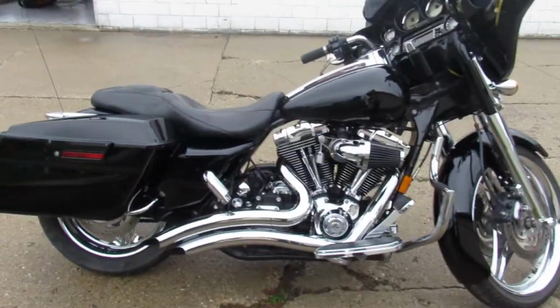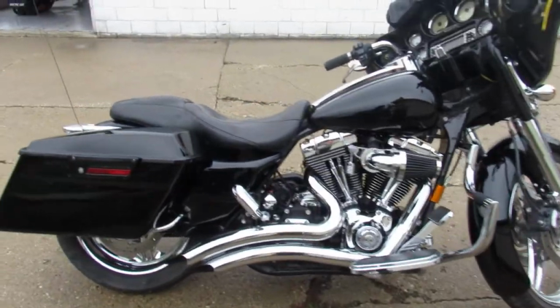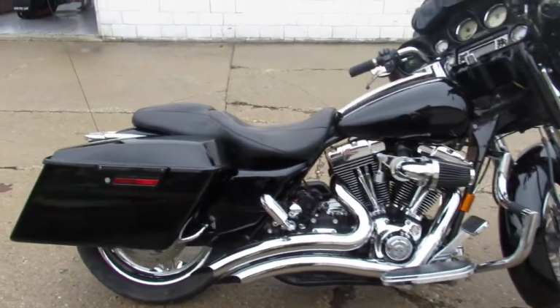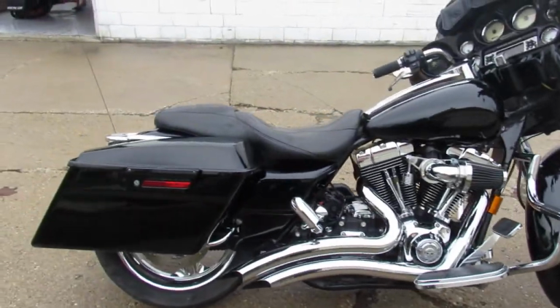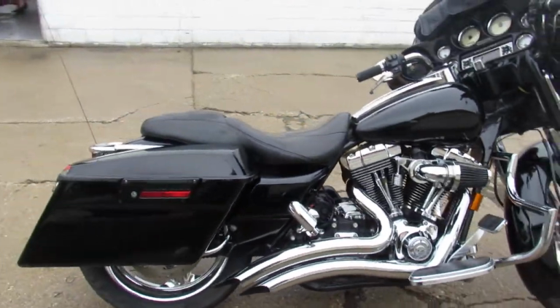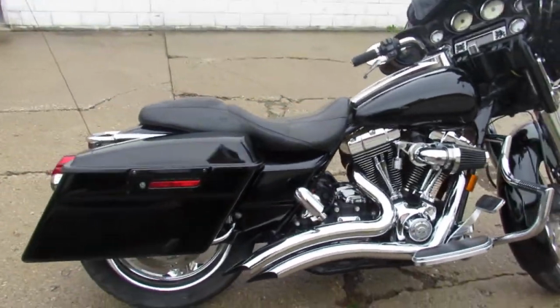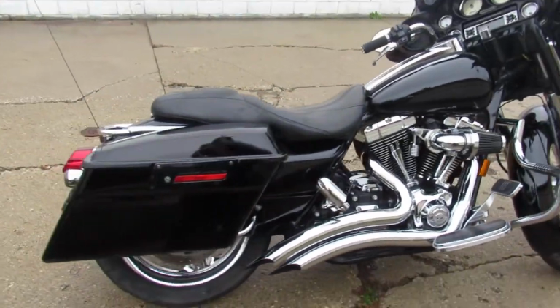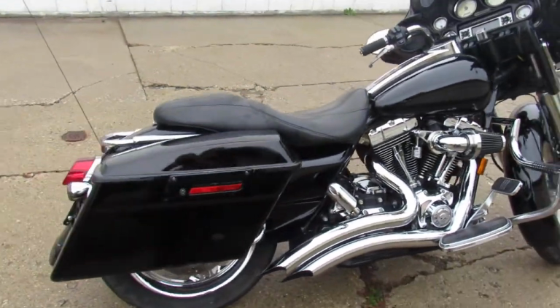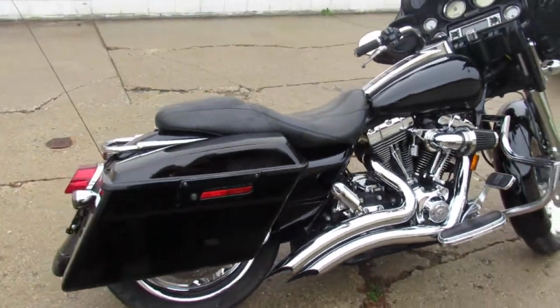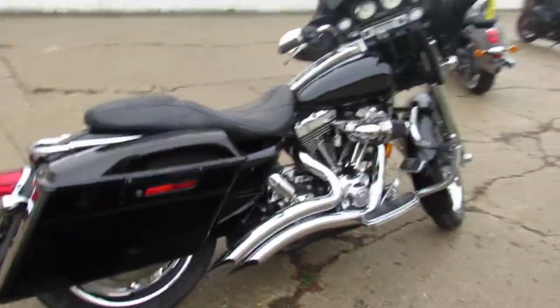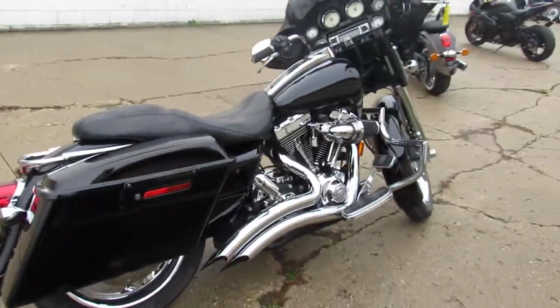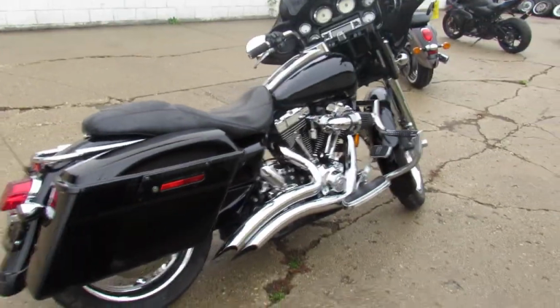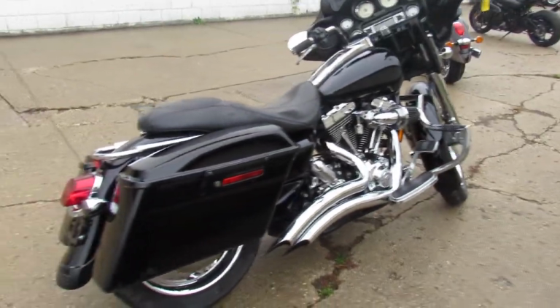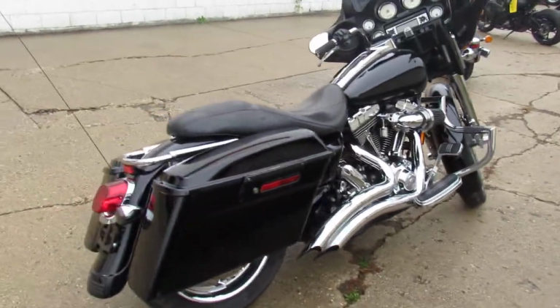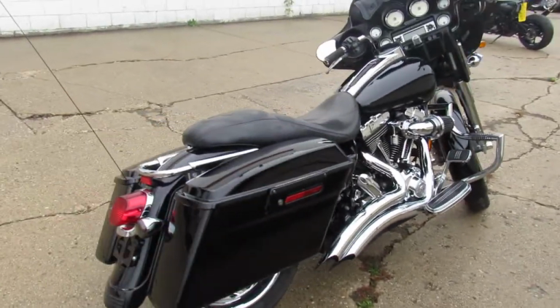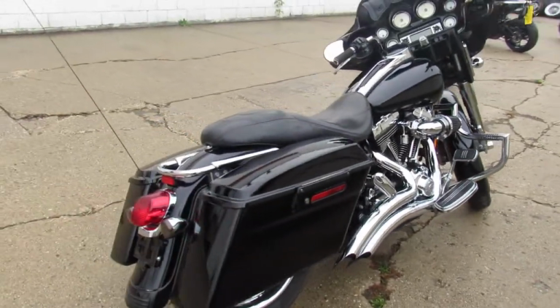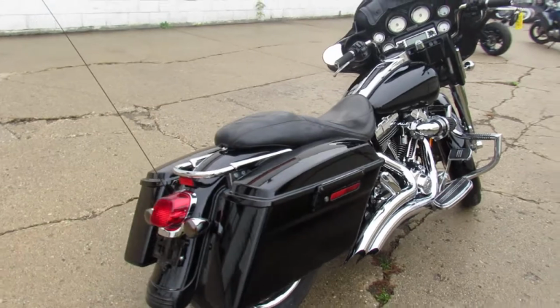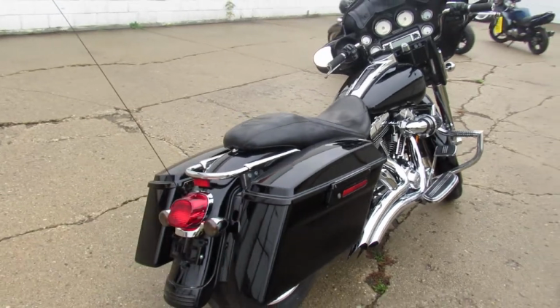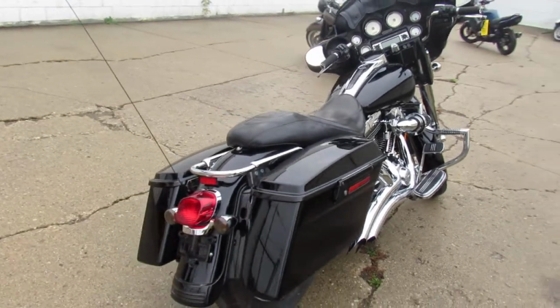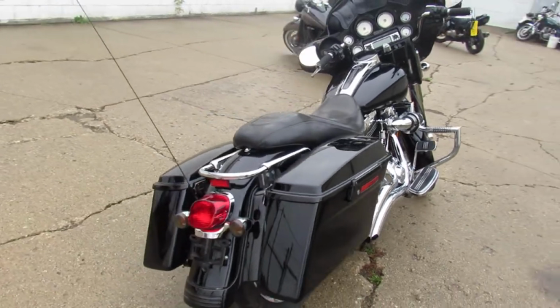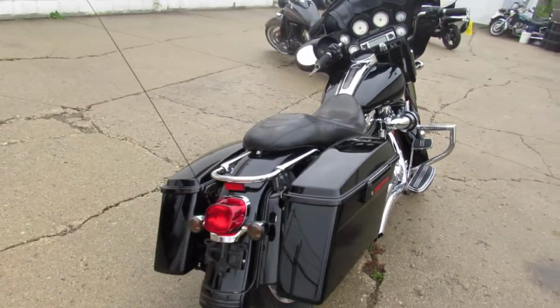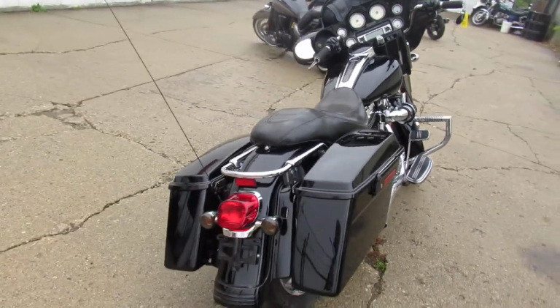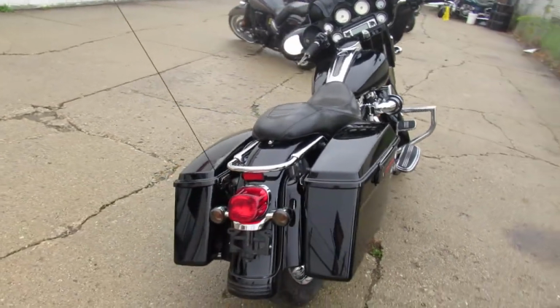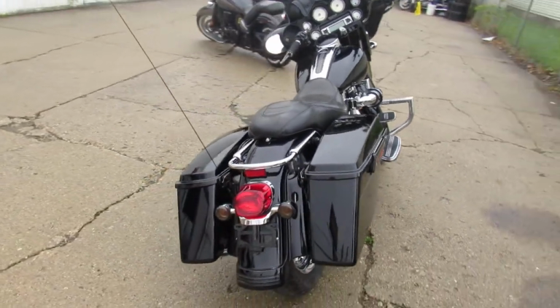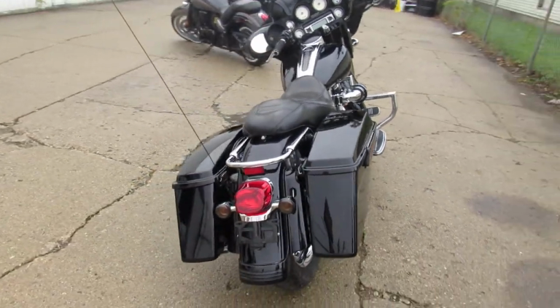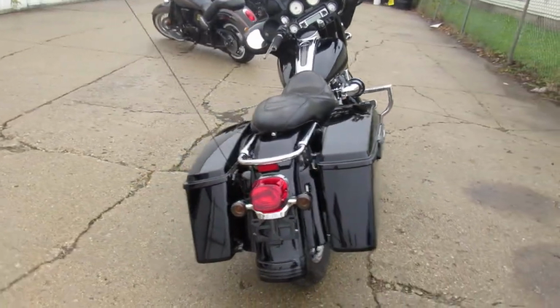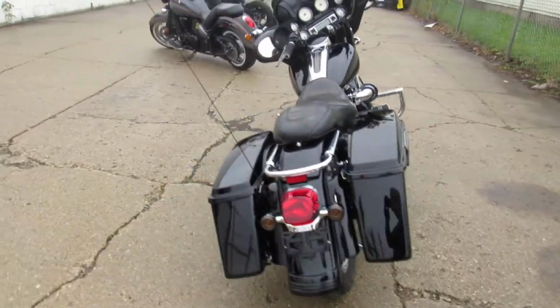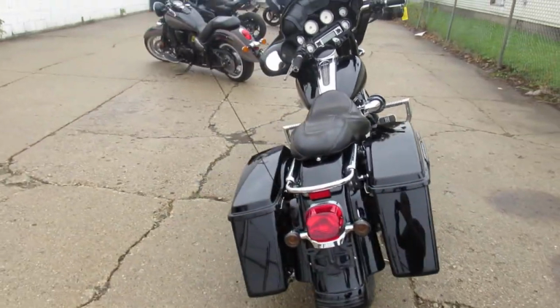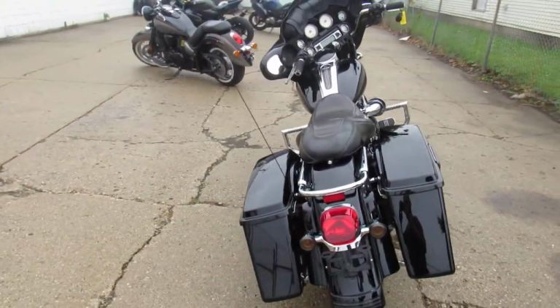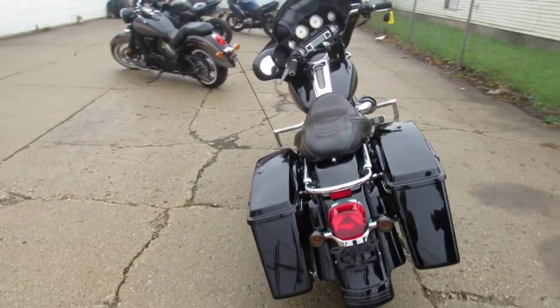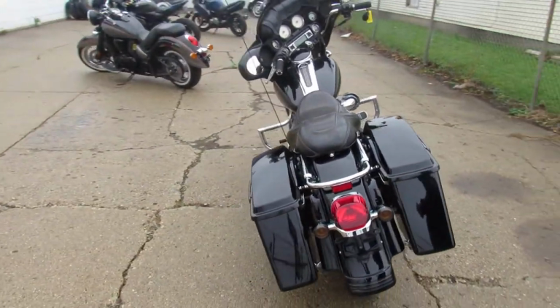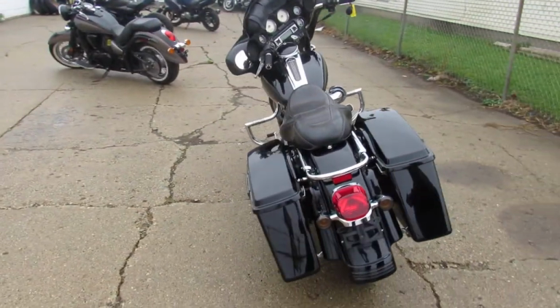Hey guys, ApprovalPowerSports.com here doing some videos on some bikes we just got into the showroom. Check this one out — 2007 Street Glide for sale.